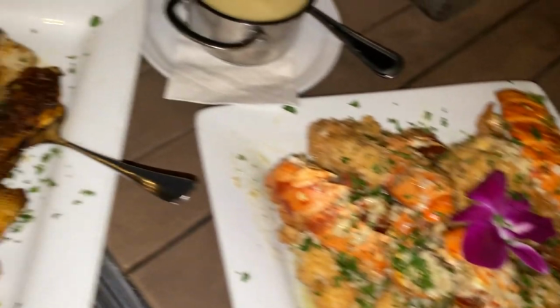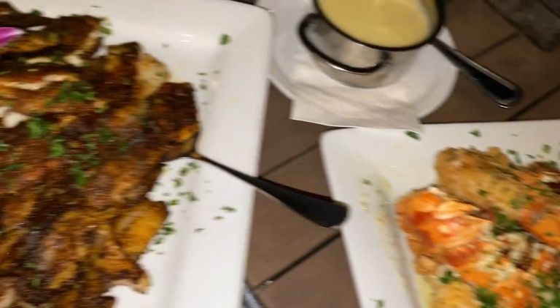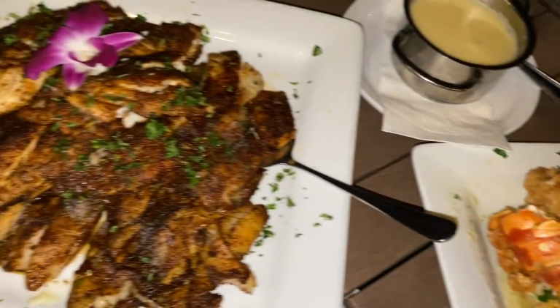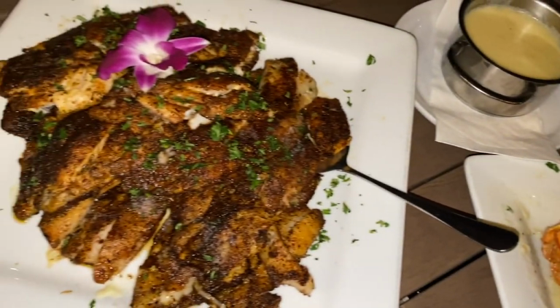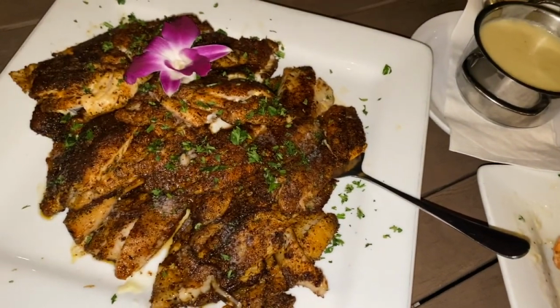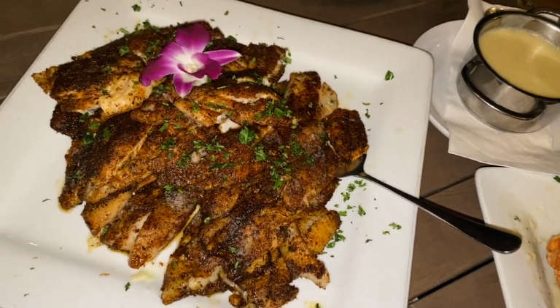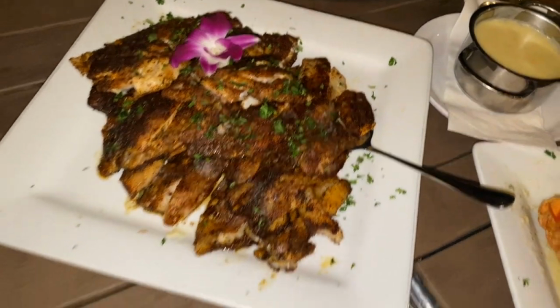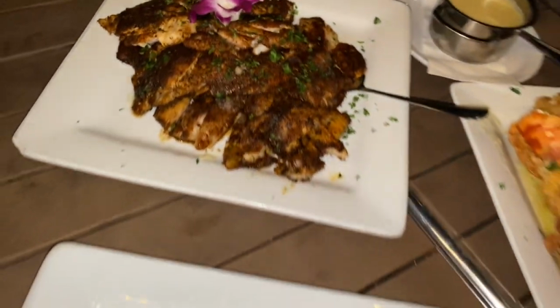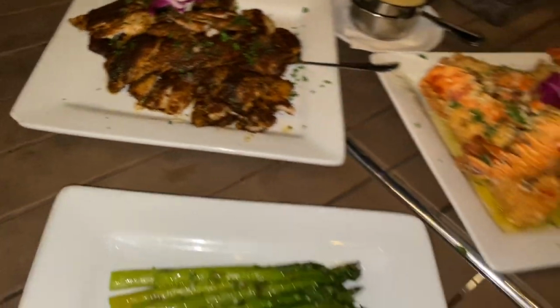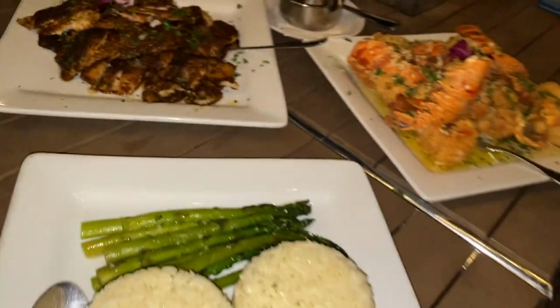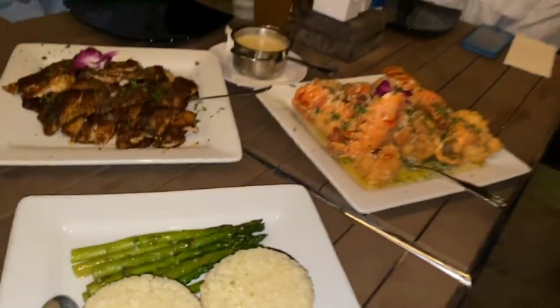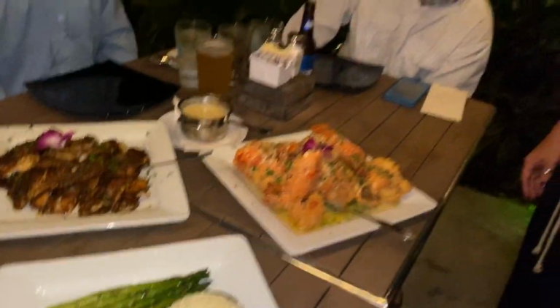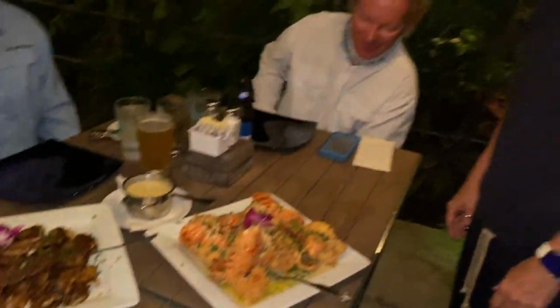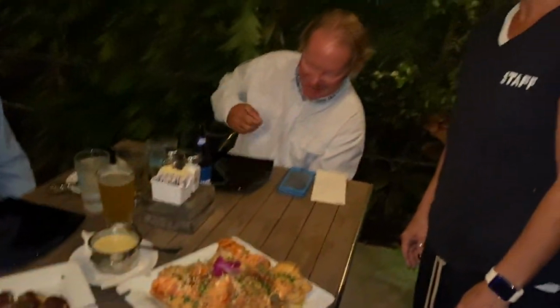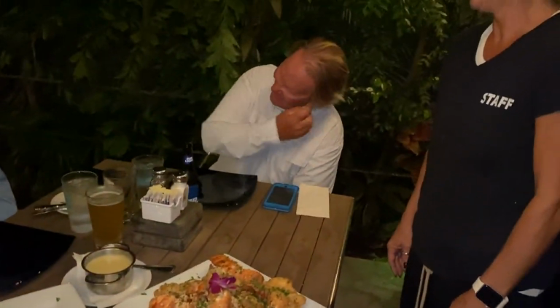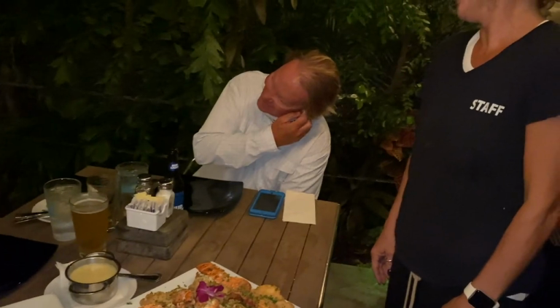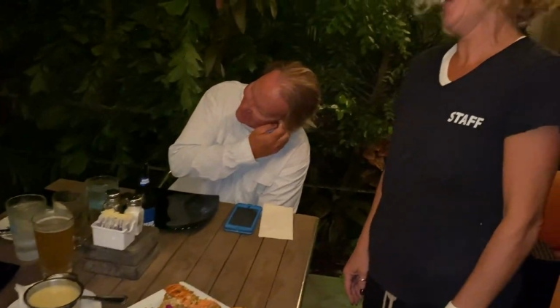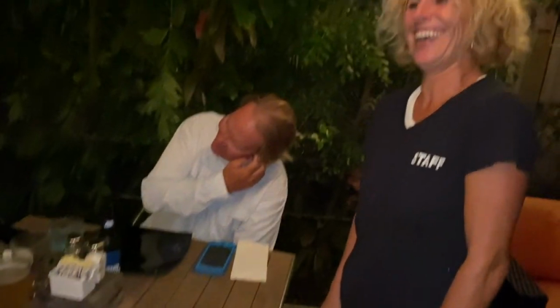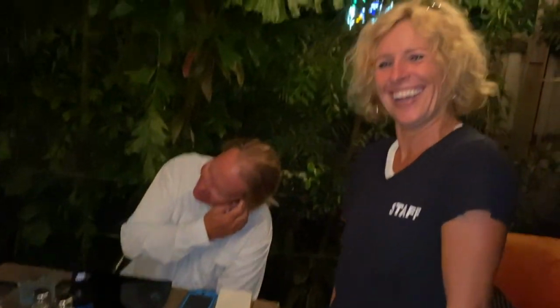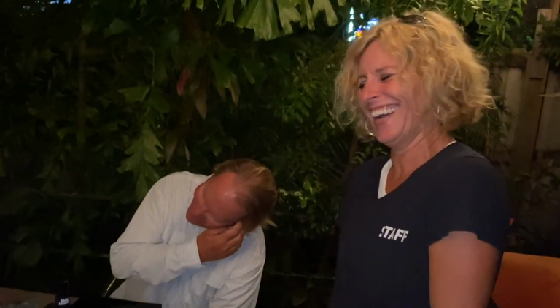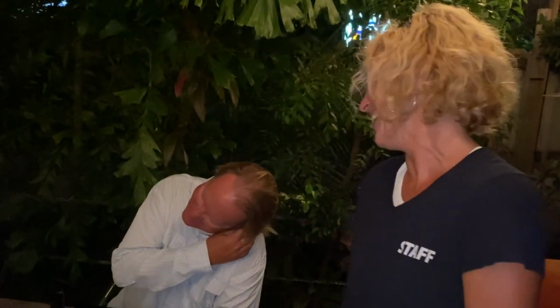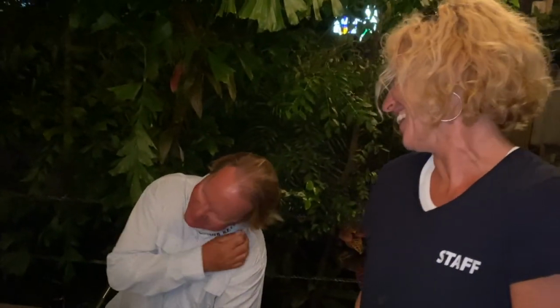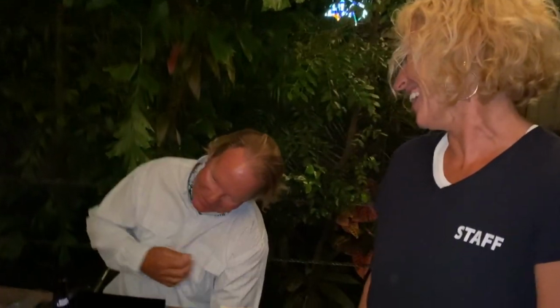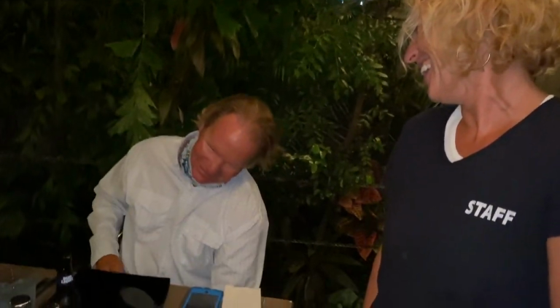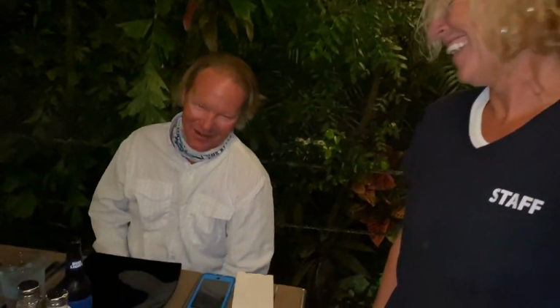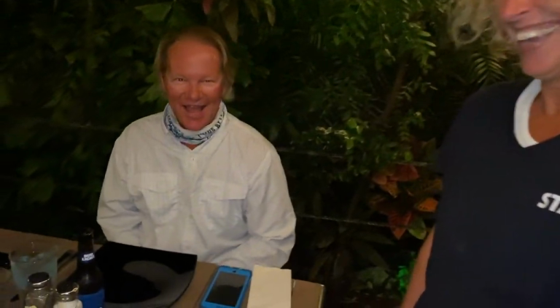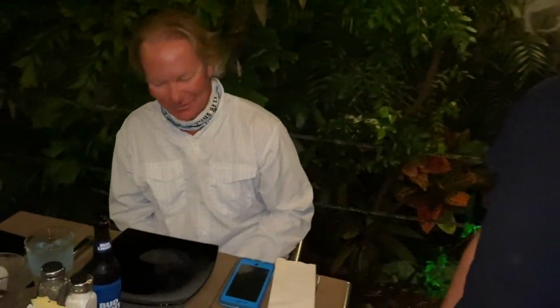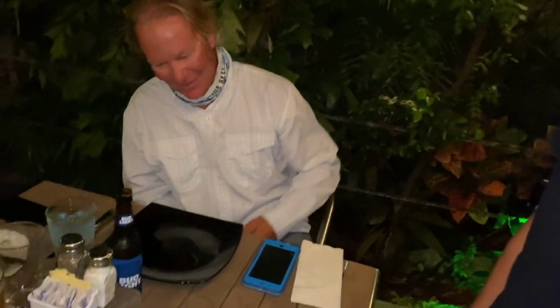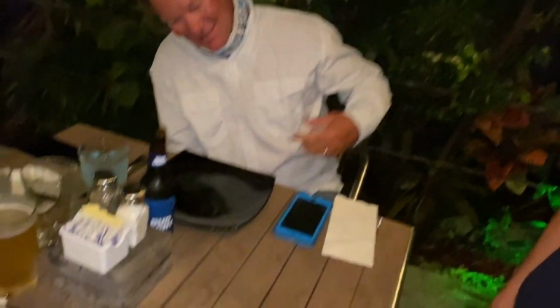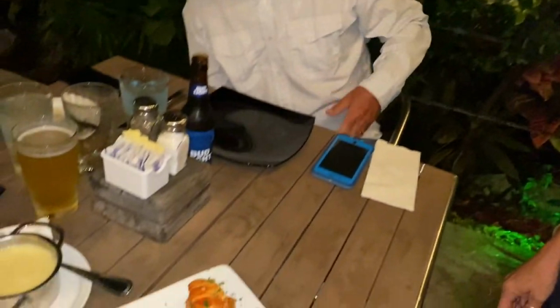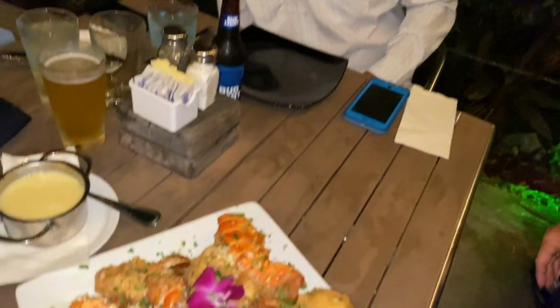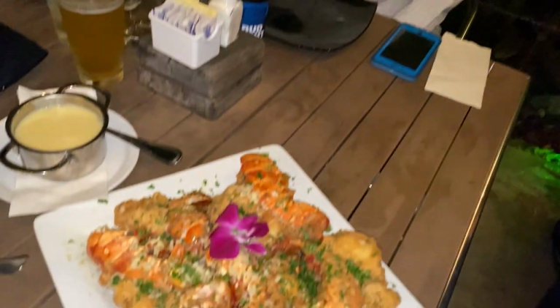Hollywood after hours — let's do it, dig in.